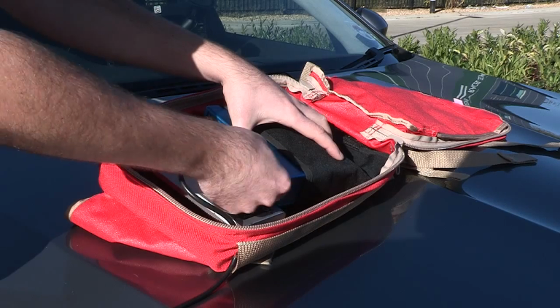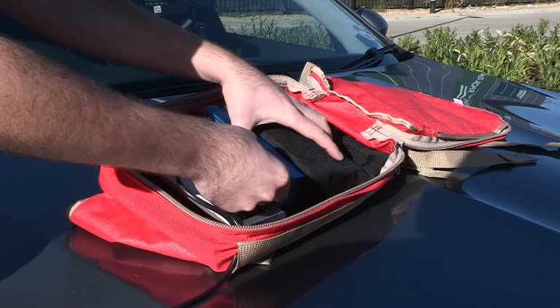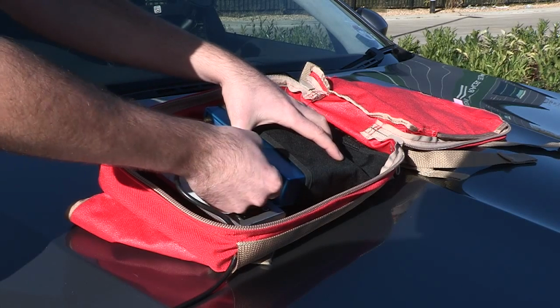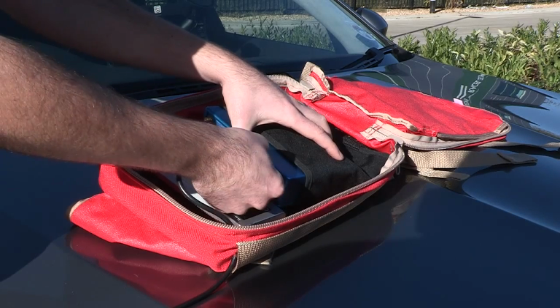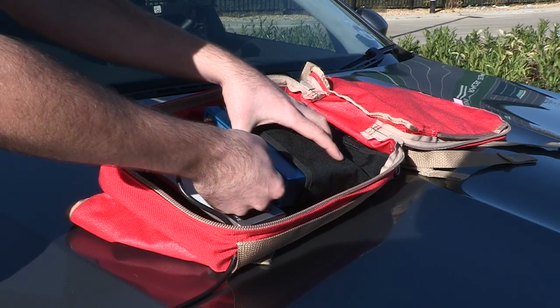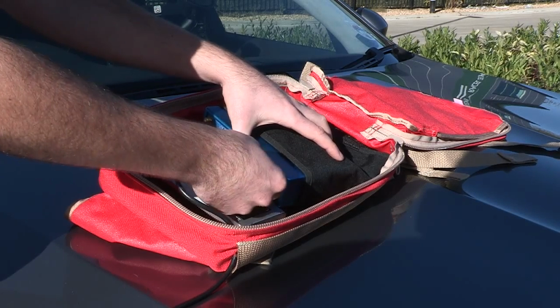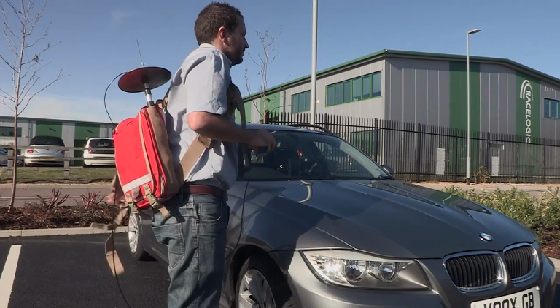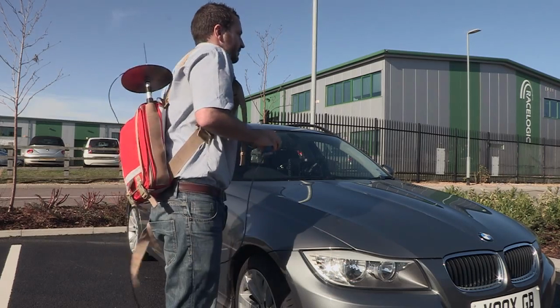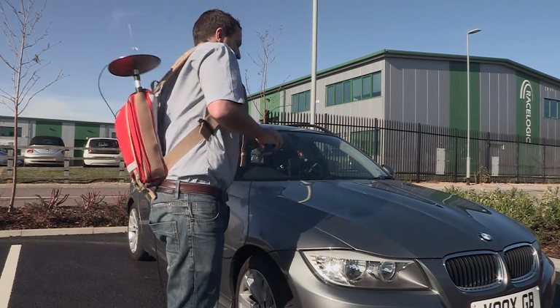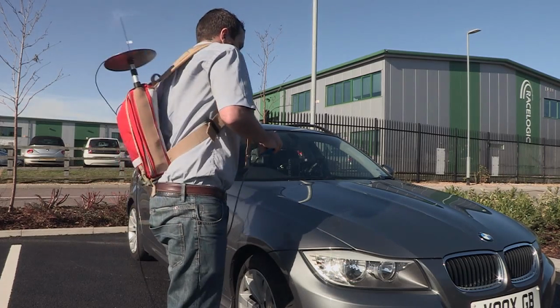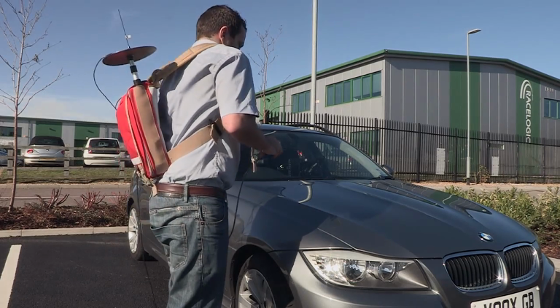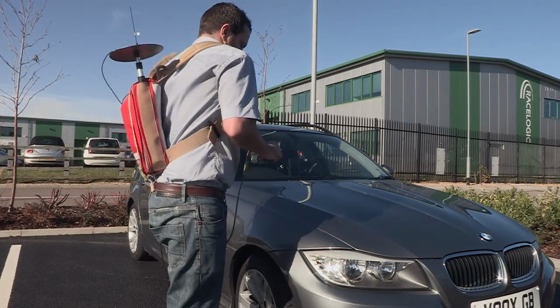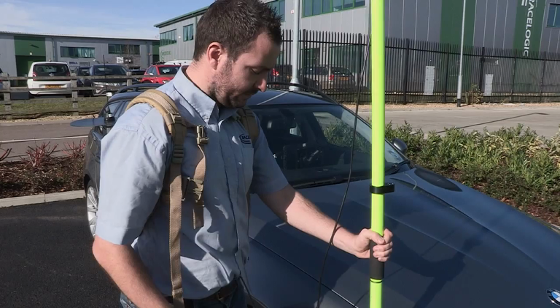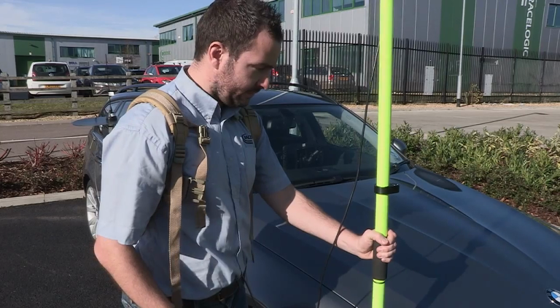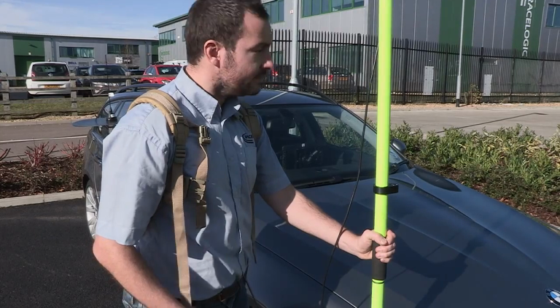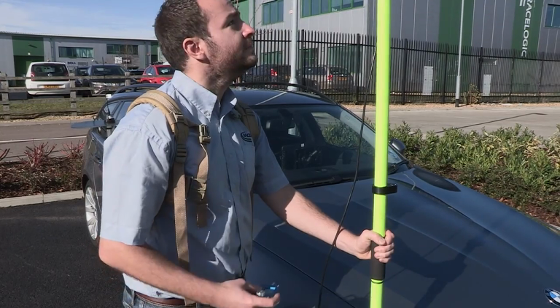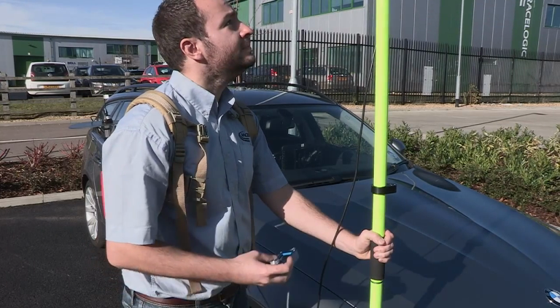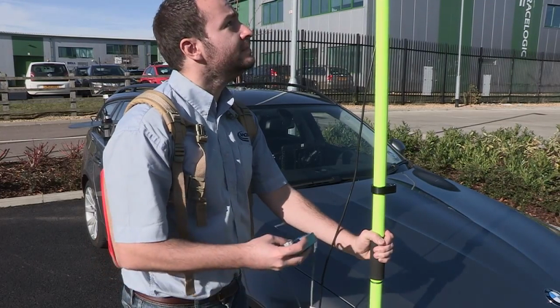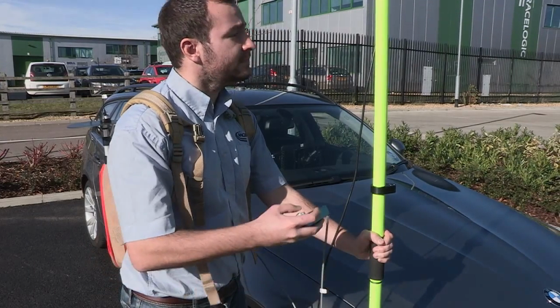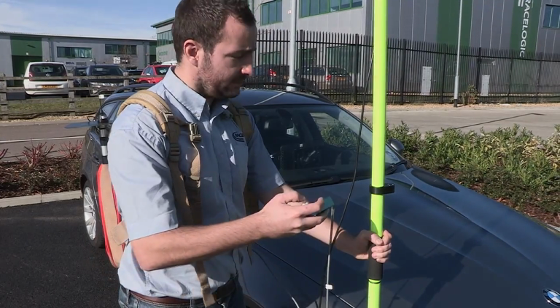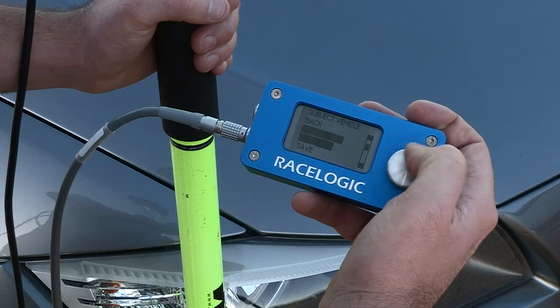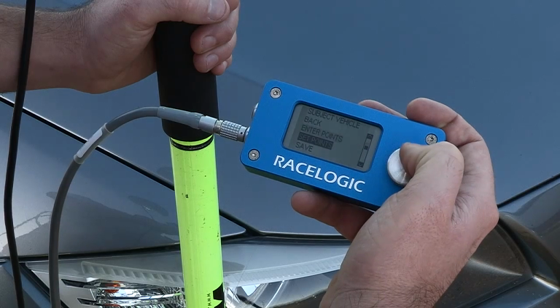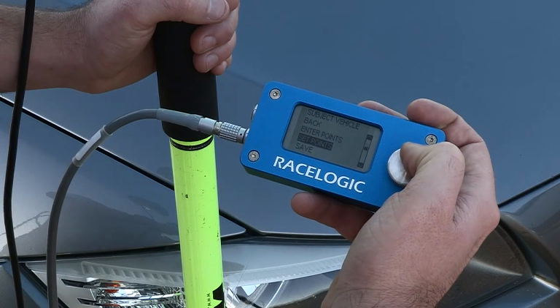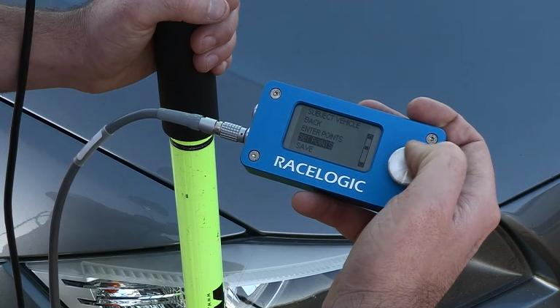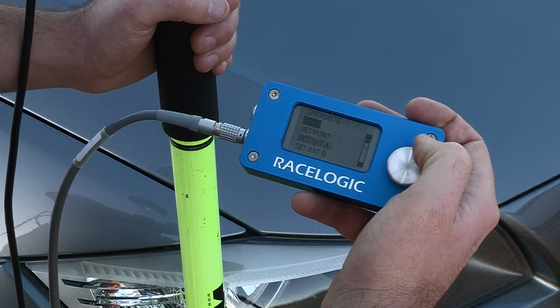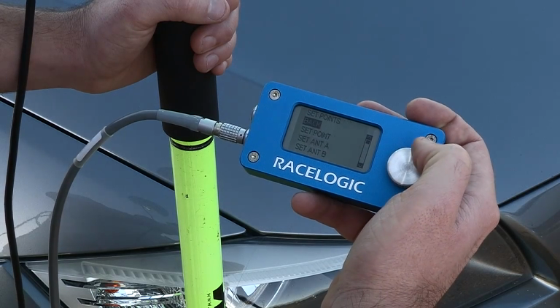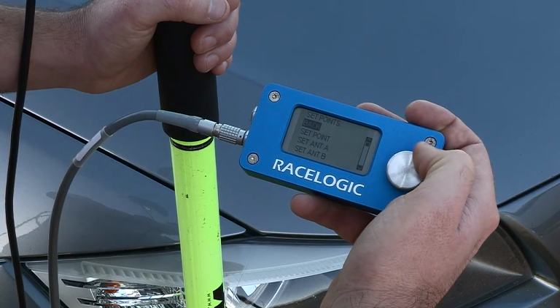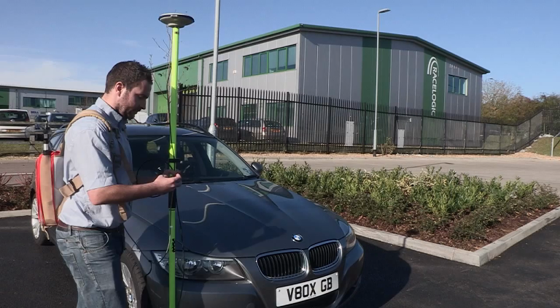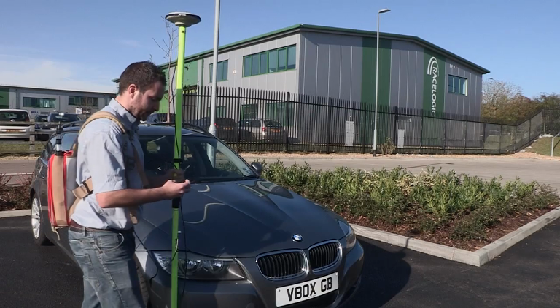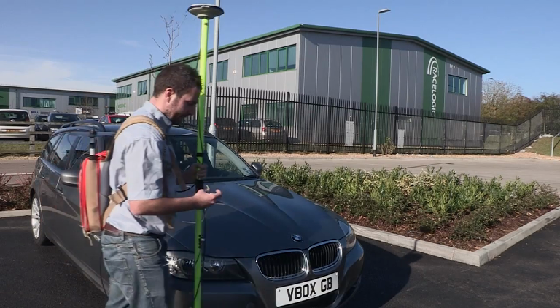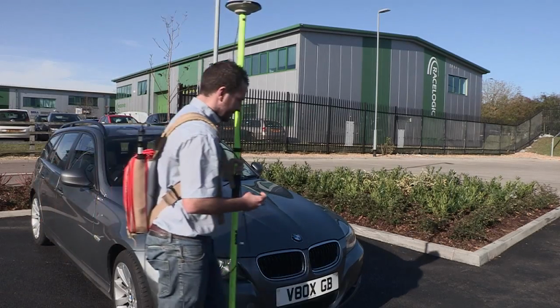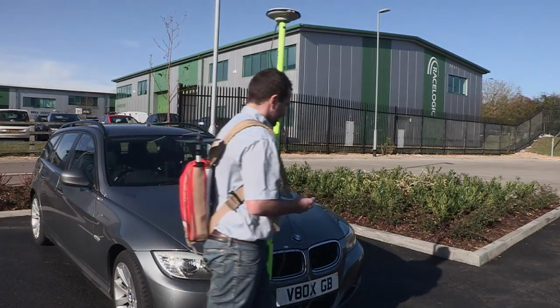By using the portable VBOX setup with a survey pole, it is very simple to define up to 24 contact points around each vehicle.